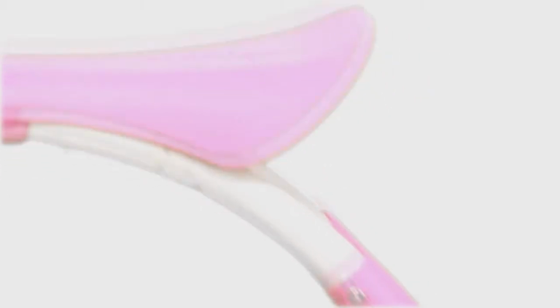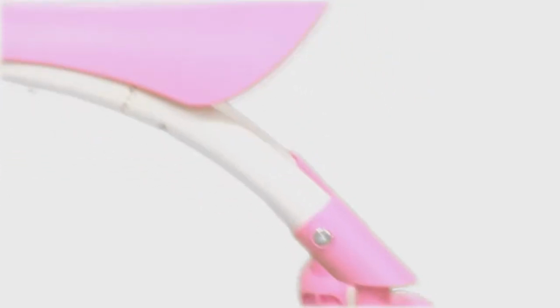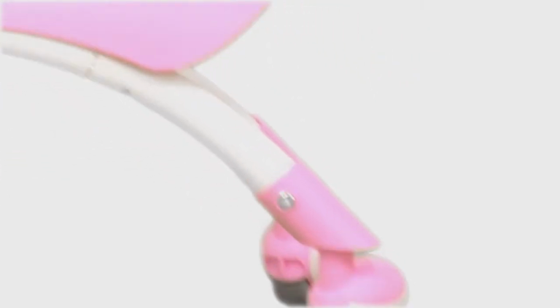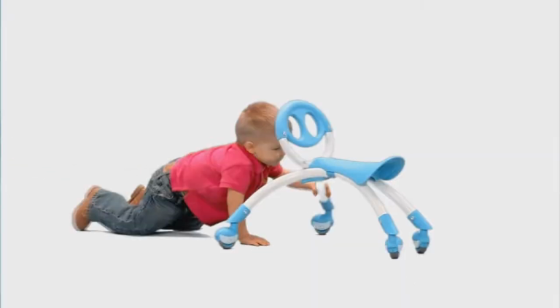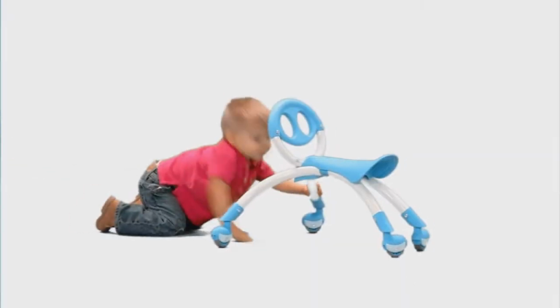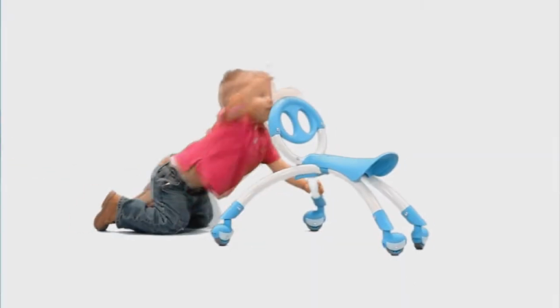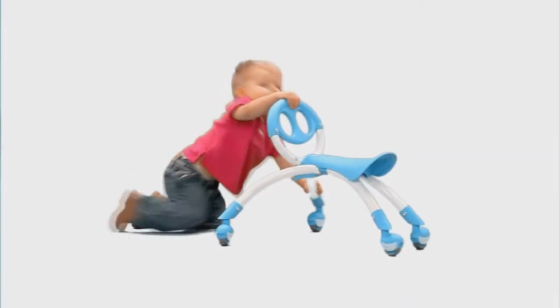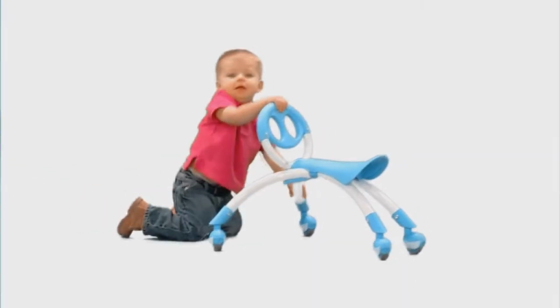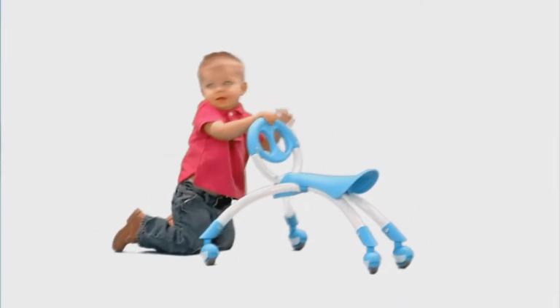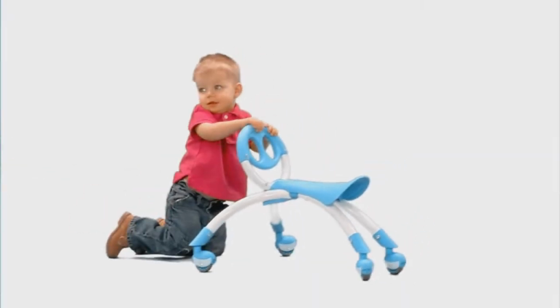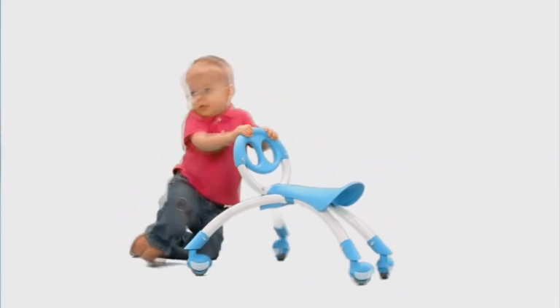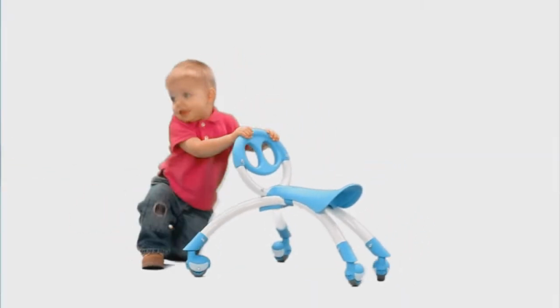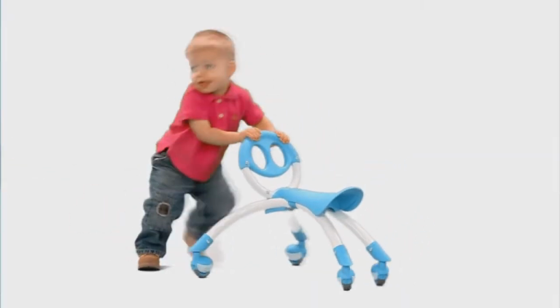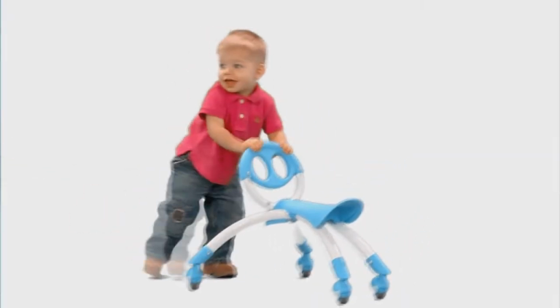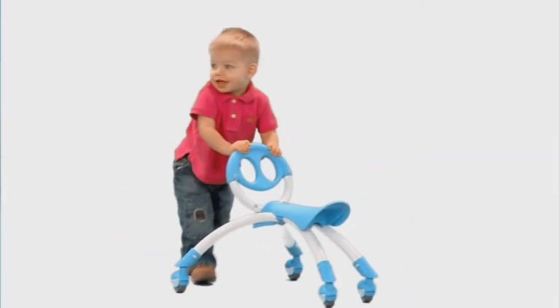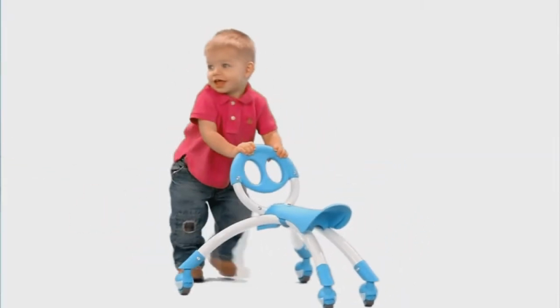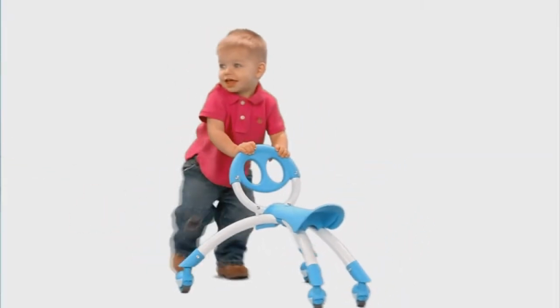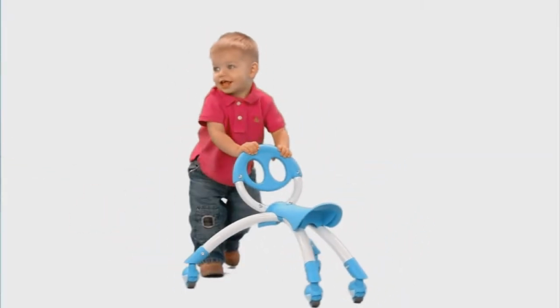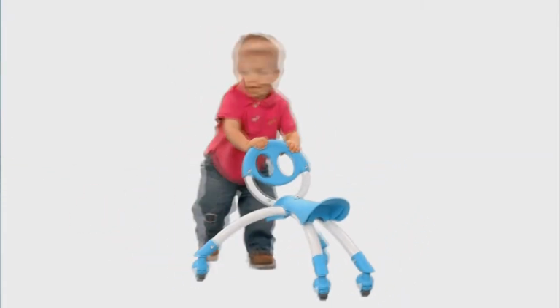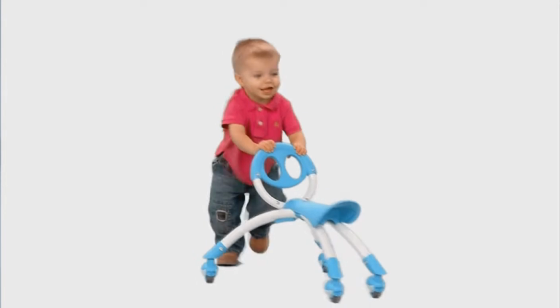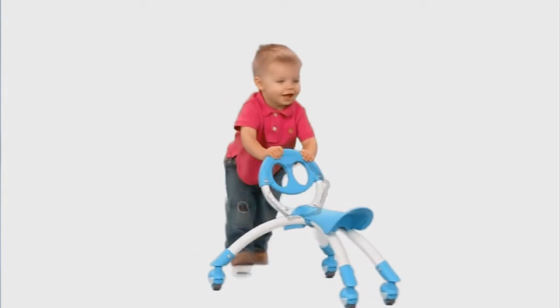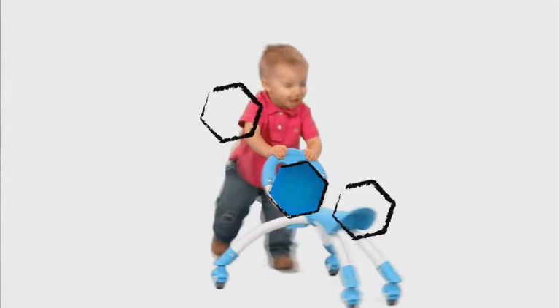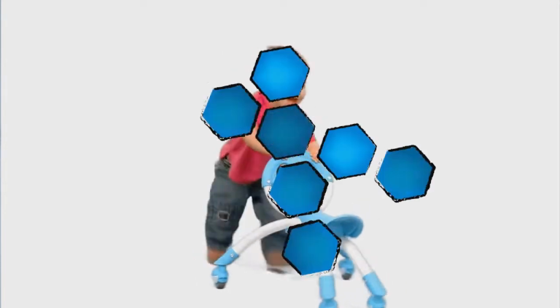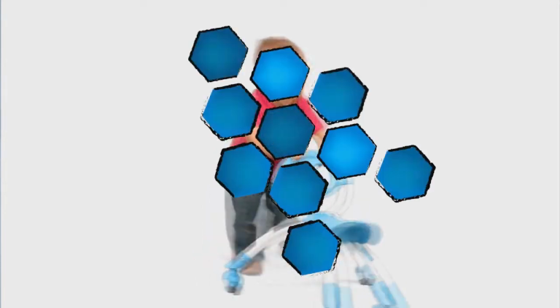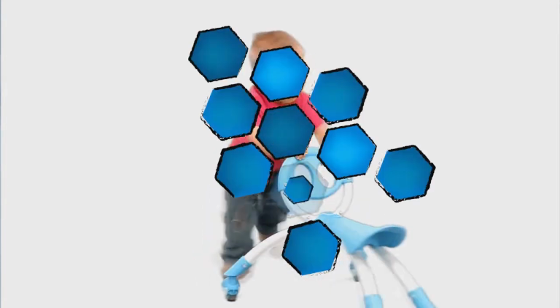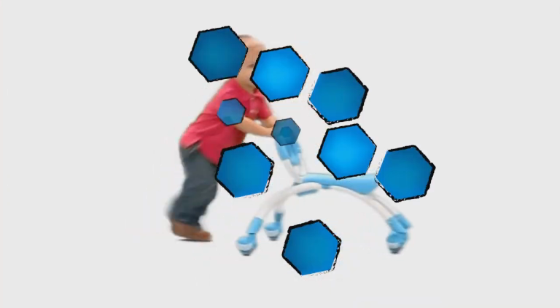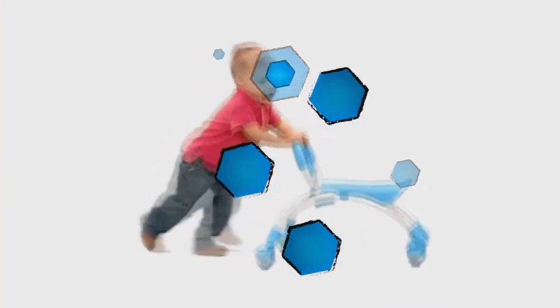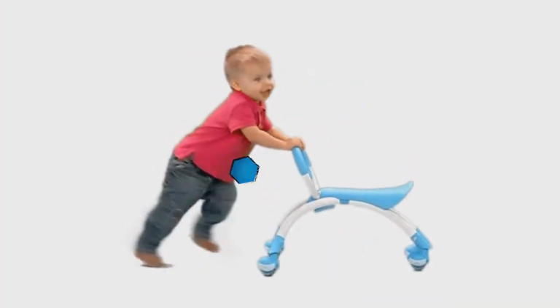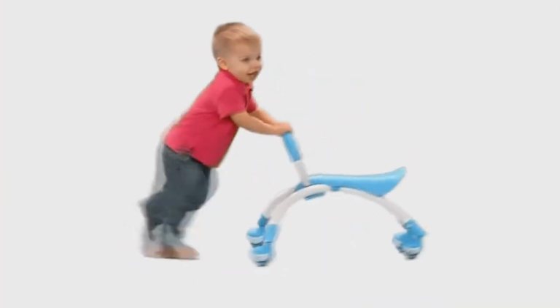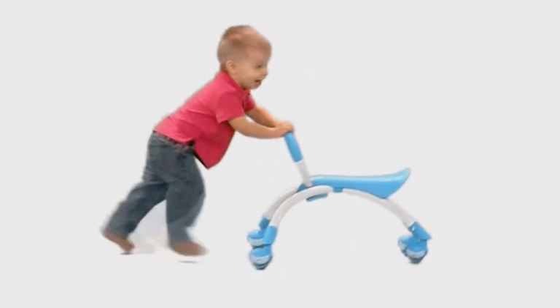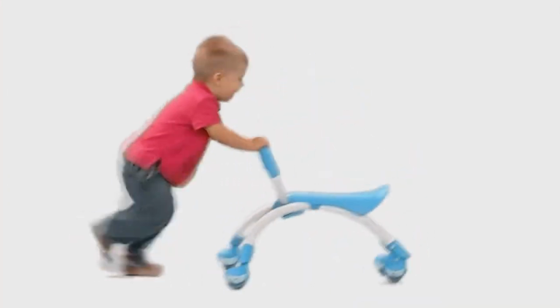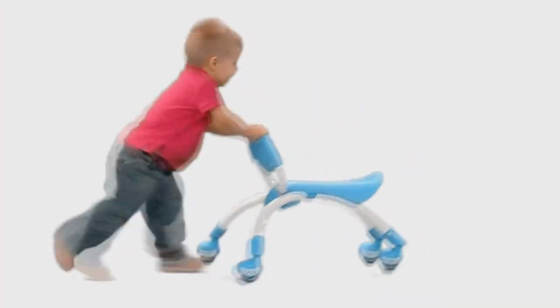However, unlike traditional walkers on the market where the child is typically sitting in the walker, the Peewee actually enhances body and space awareness.